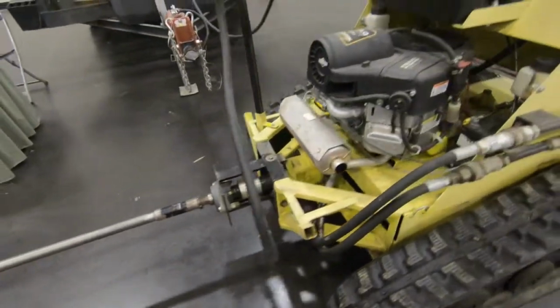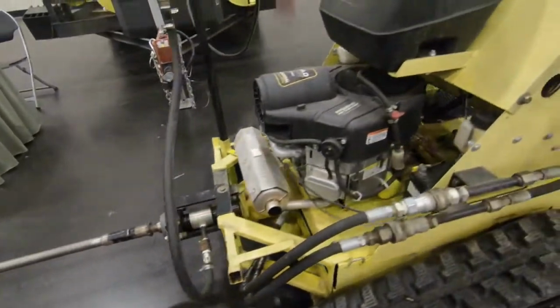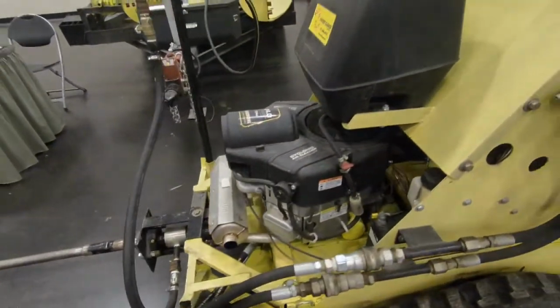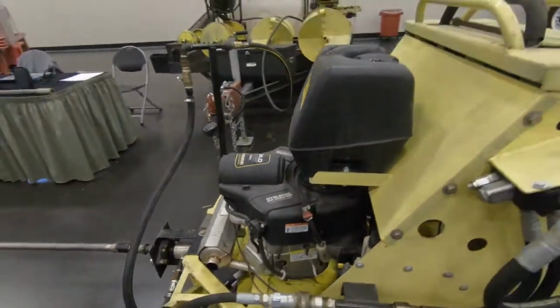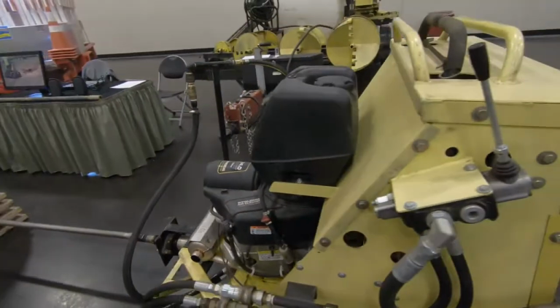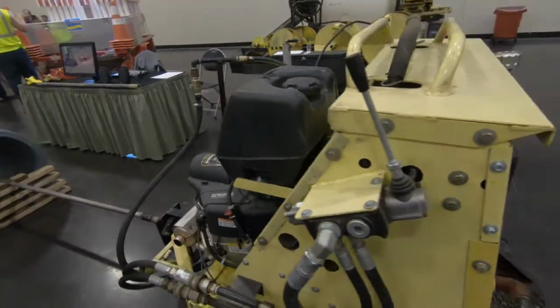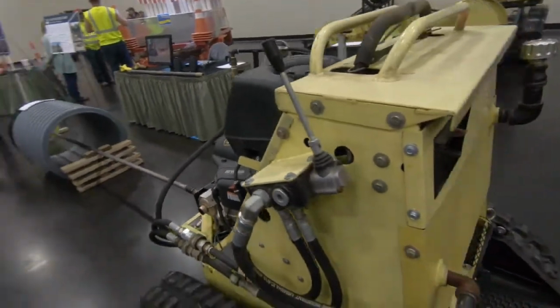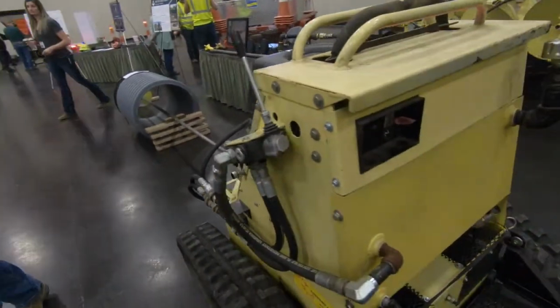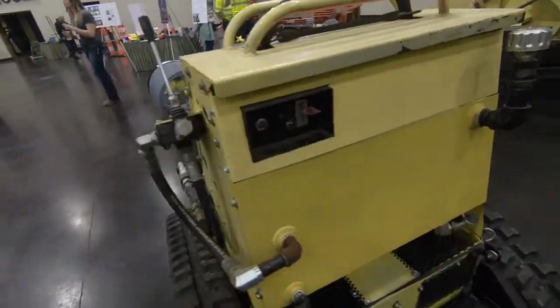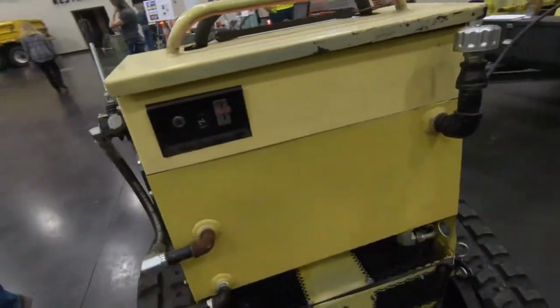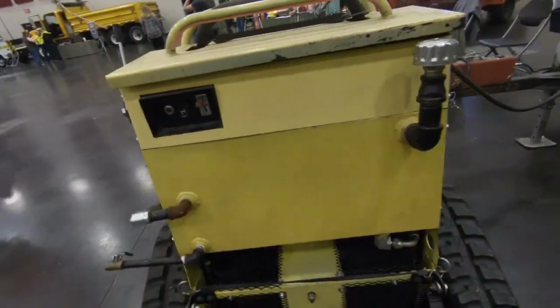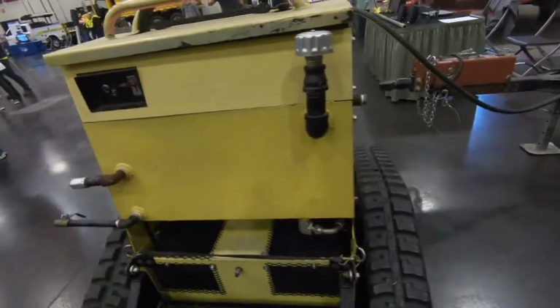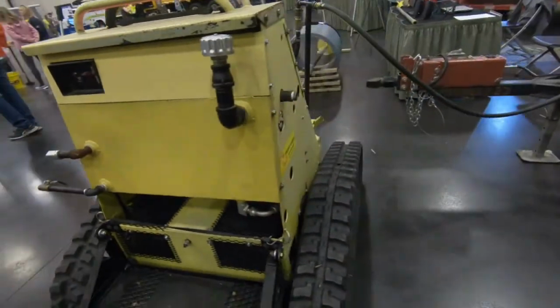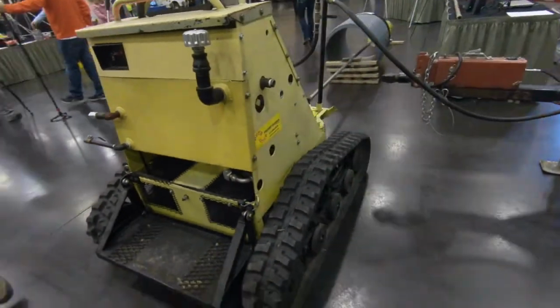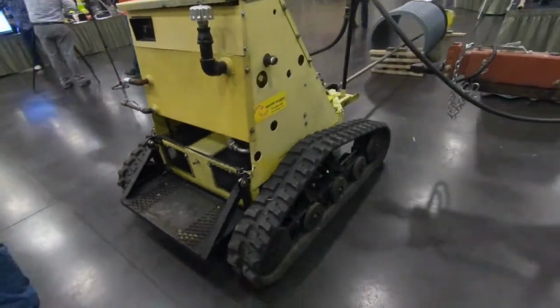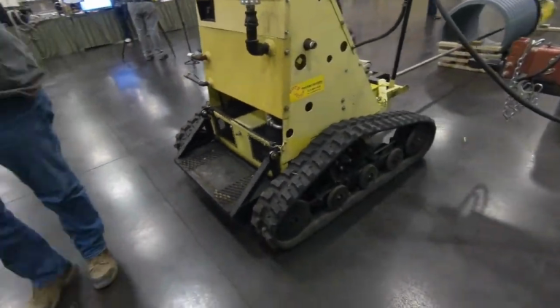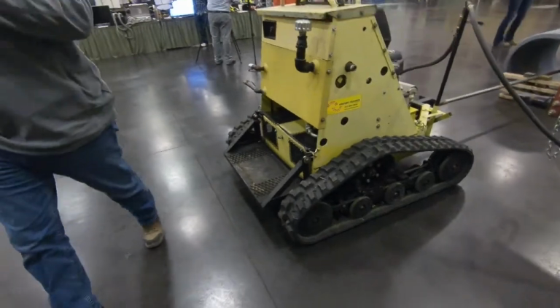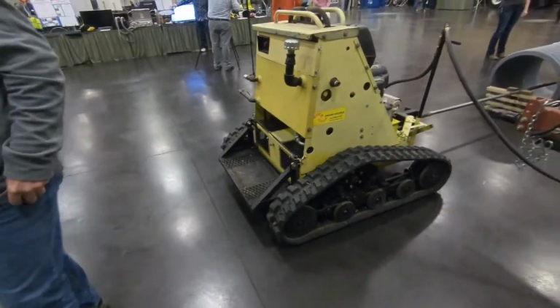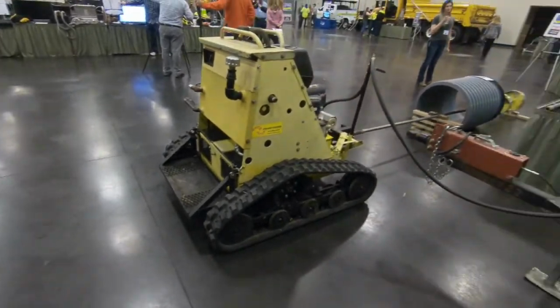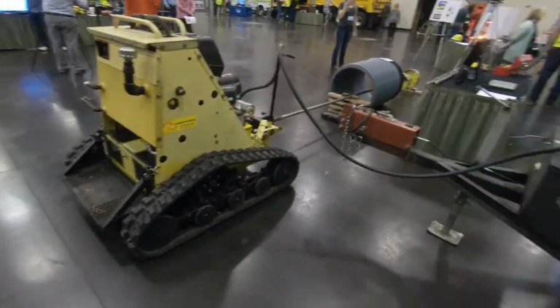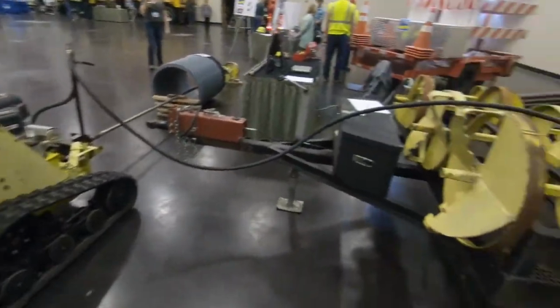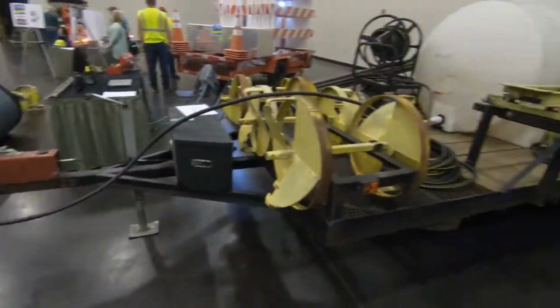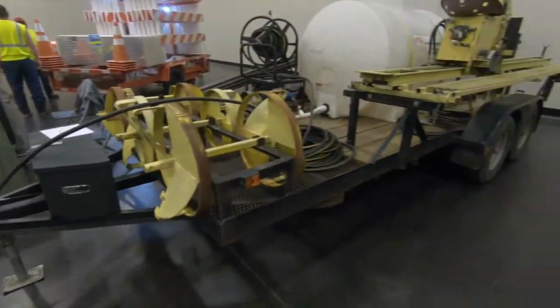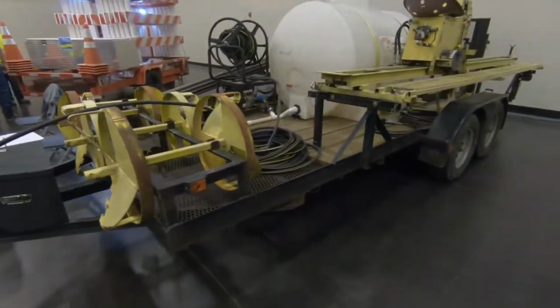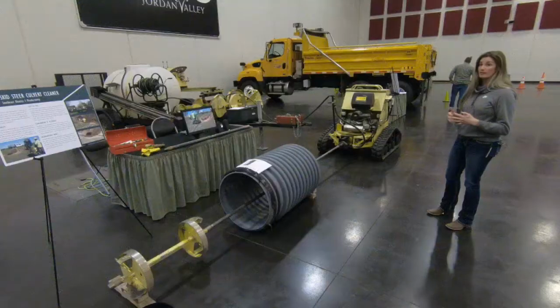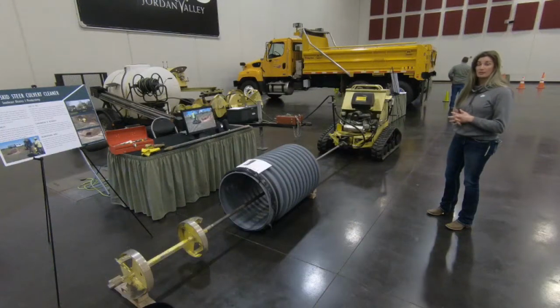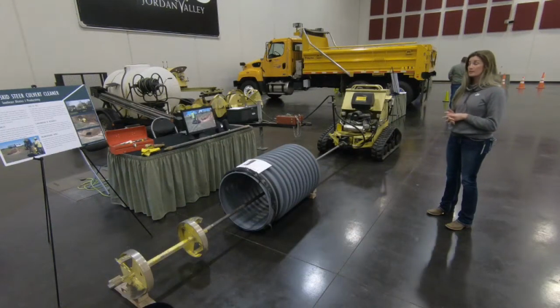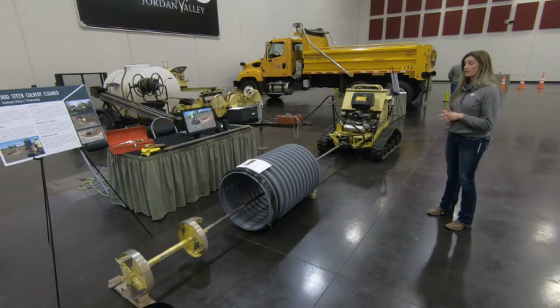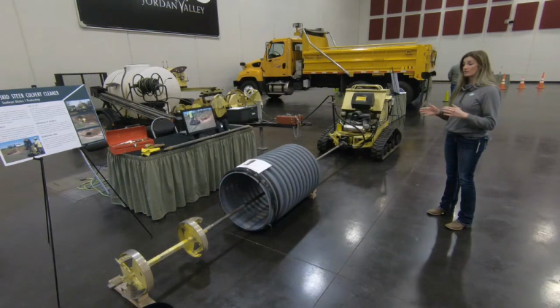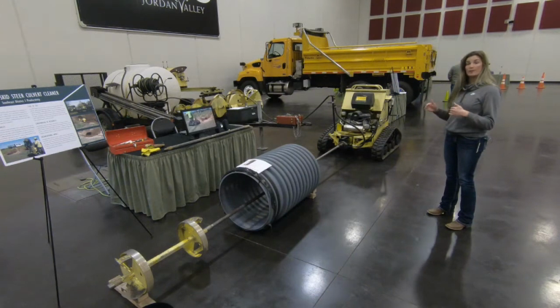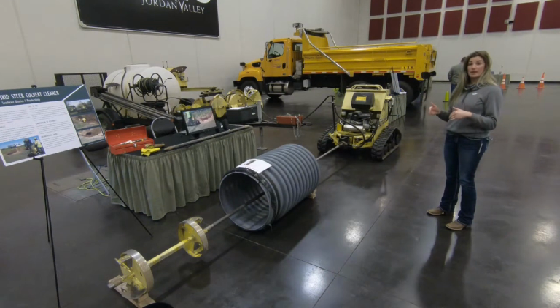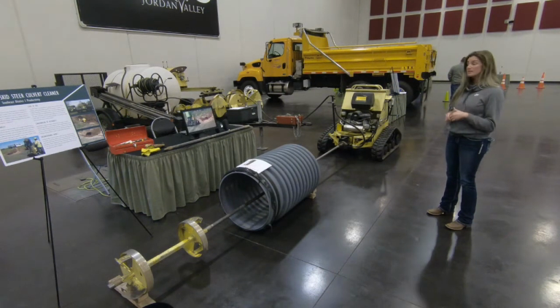The machine is hydraulically operated with this lovely zero turn. It runs just like a zero turn mower, super handy for getting in and out of ditches. We haven't had any problems with it as far as crawling up or down embankments.